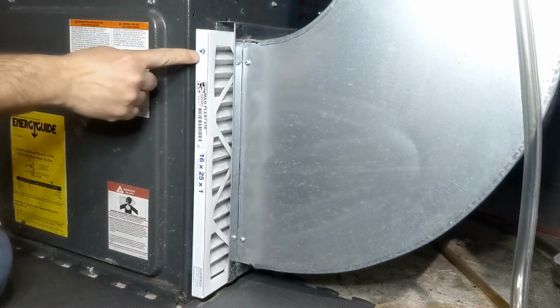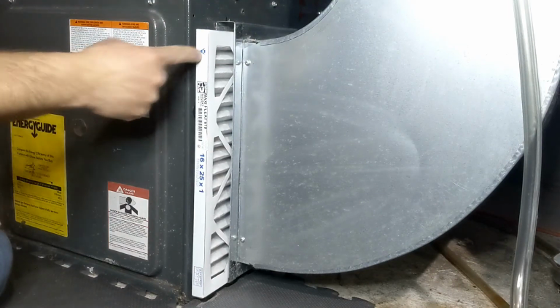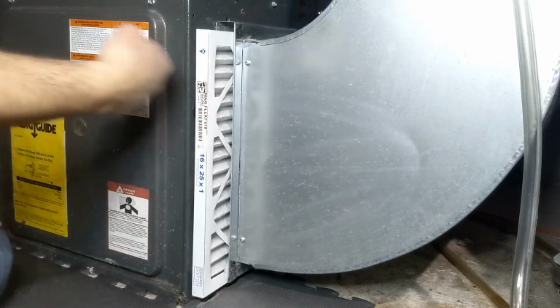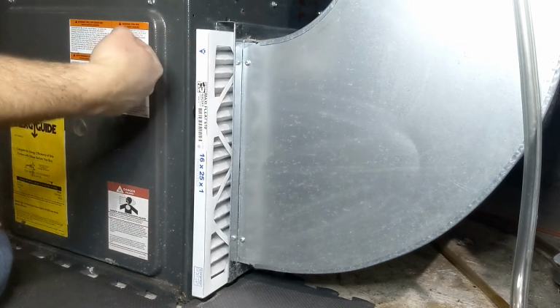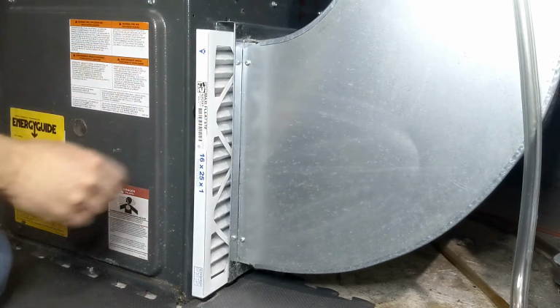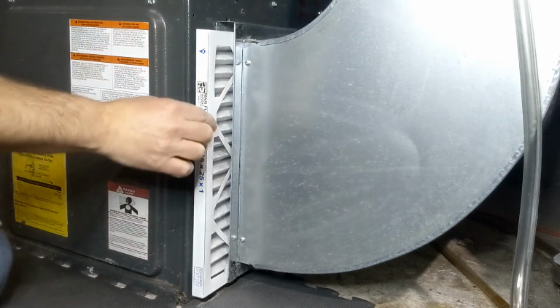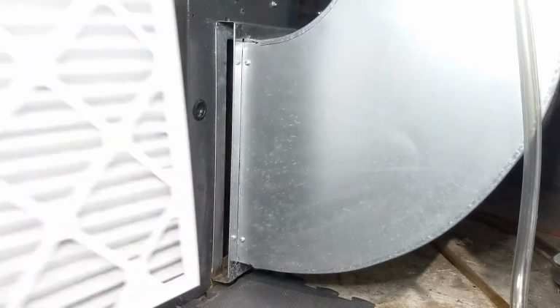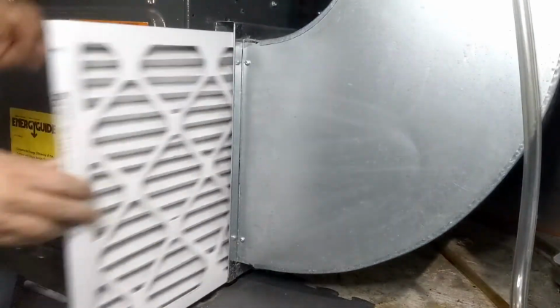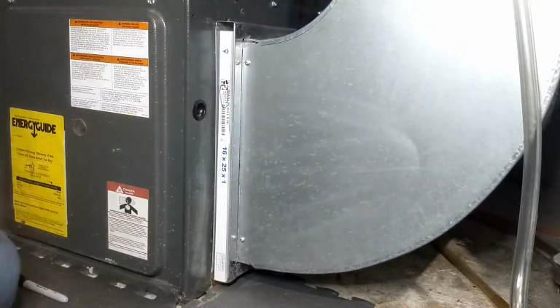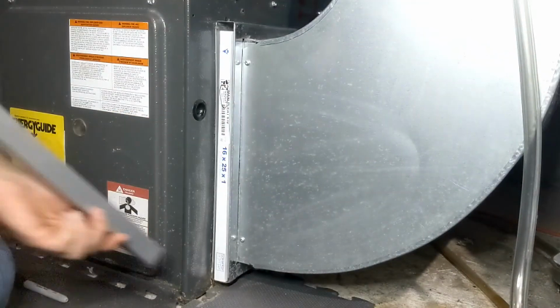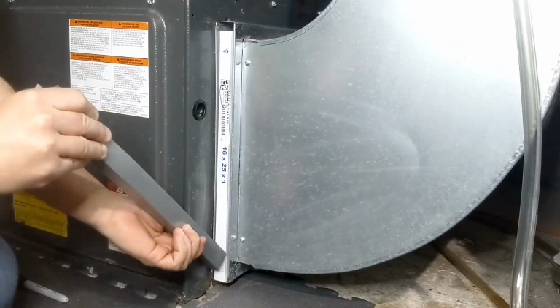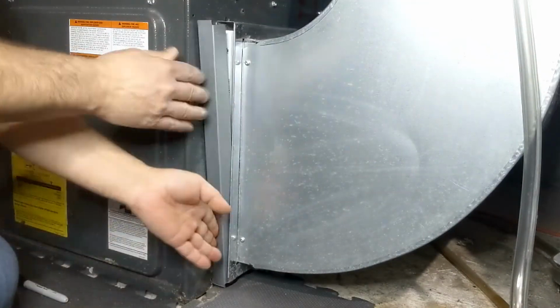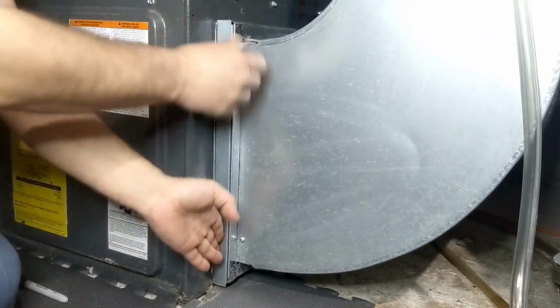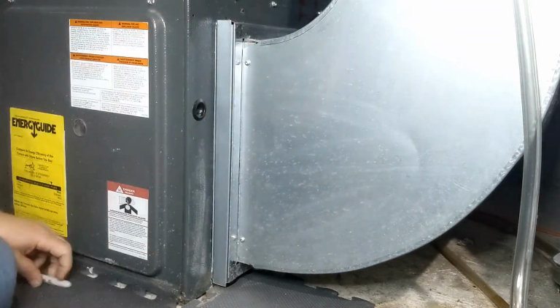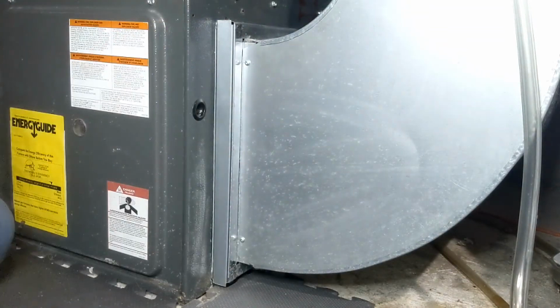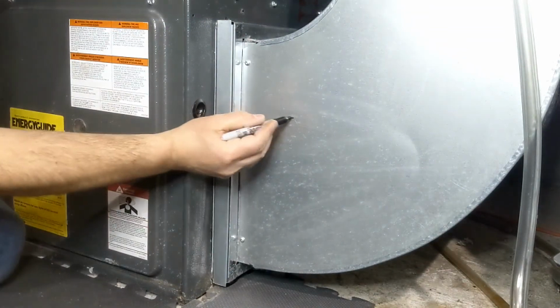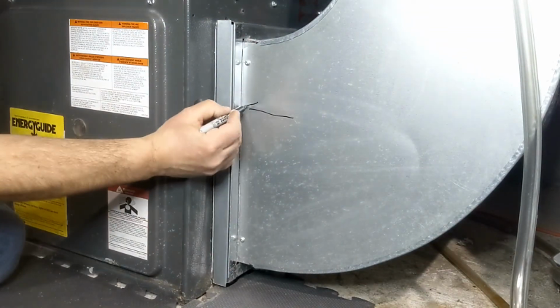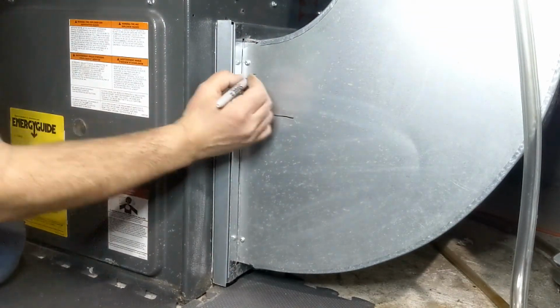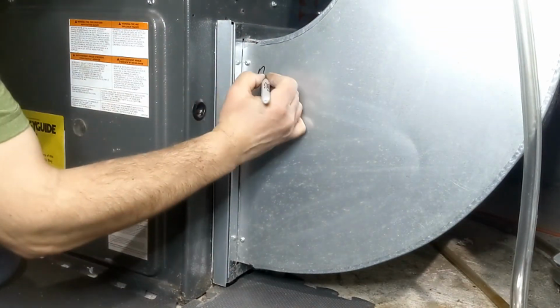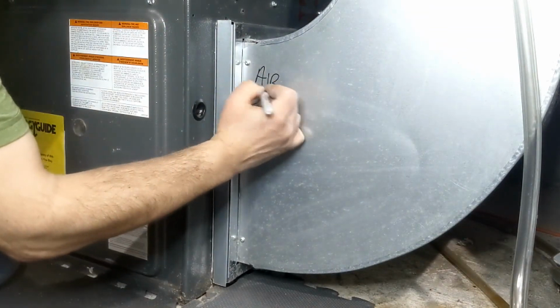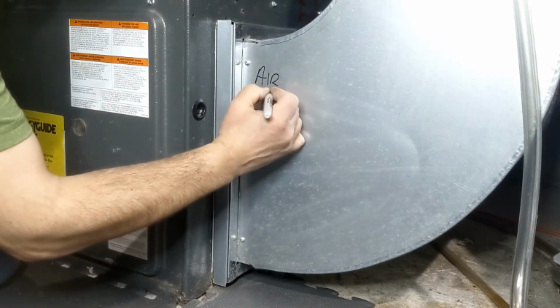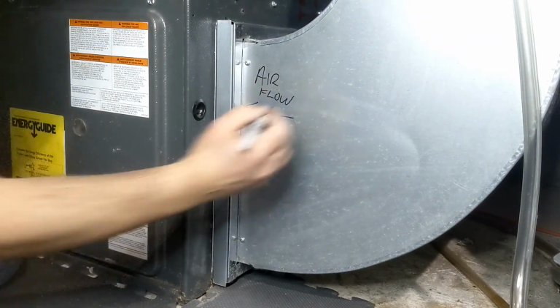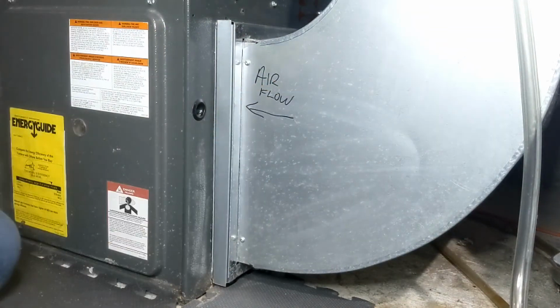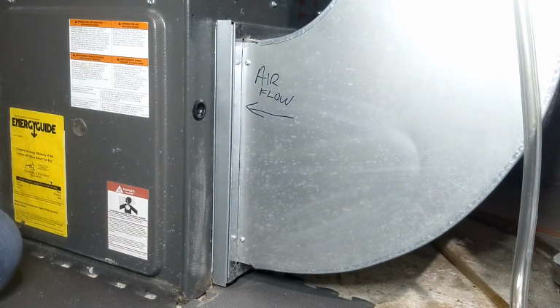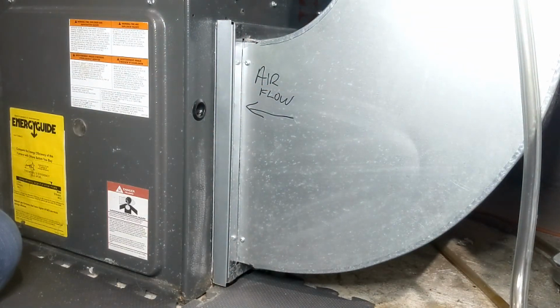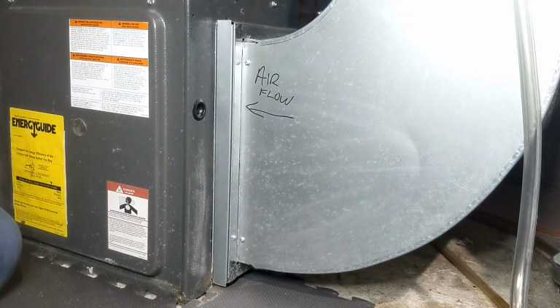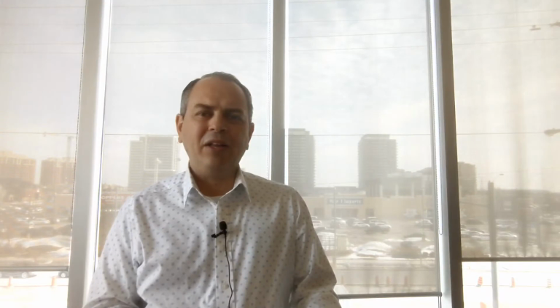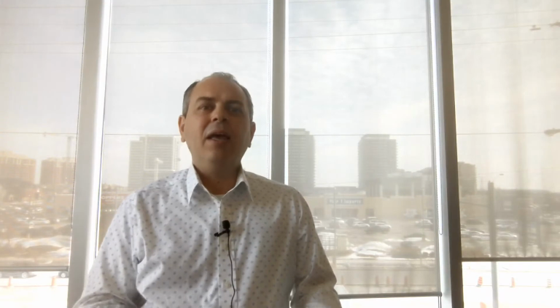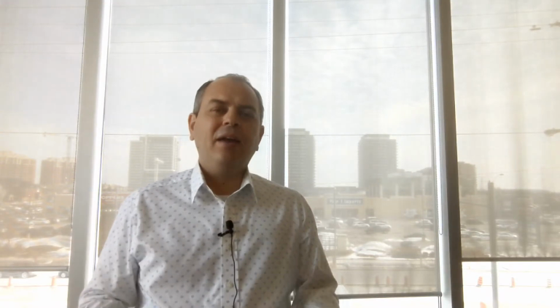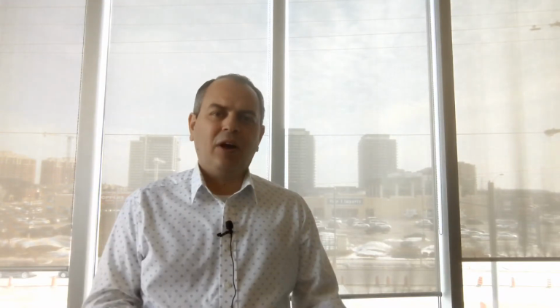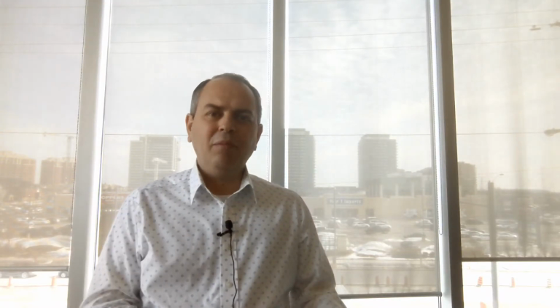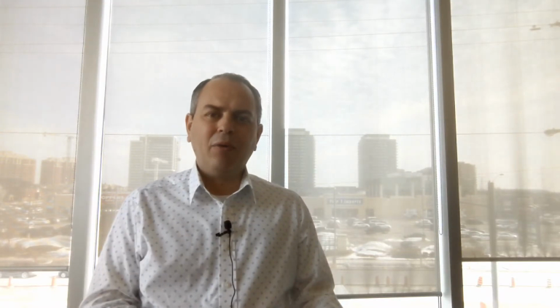And if you're not sure or you're not very attentive on the airflow direction, you can take a Sharpie and write it right on the furnace. That way next time you'll know you've put it in correctly and it's not in backwards.